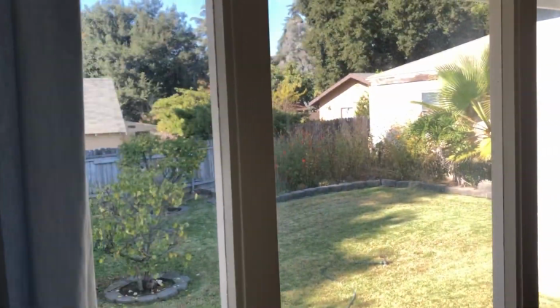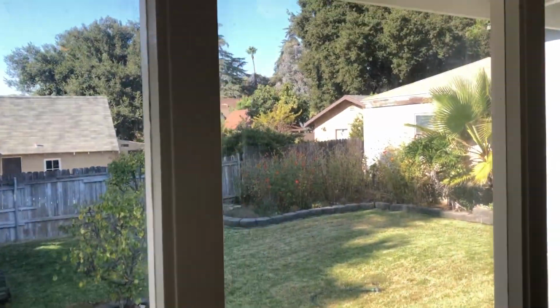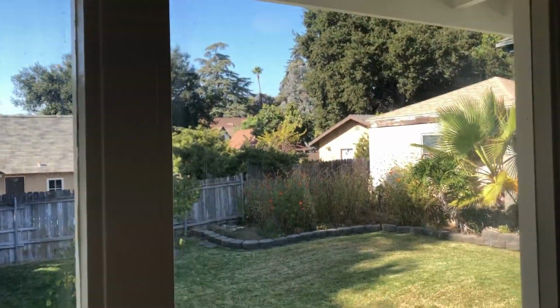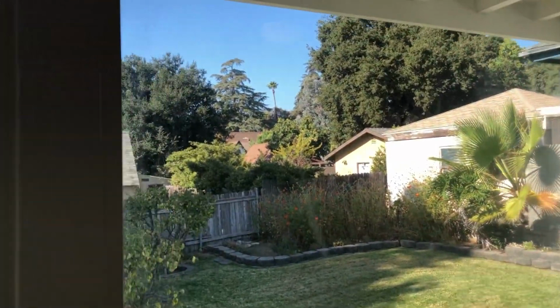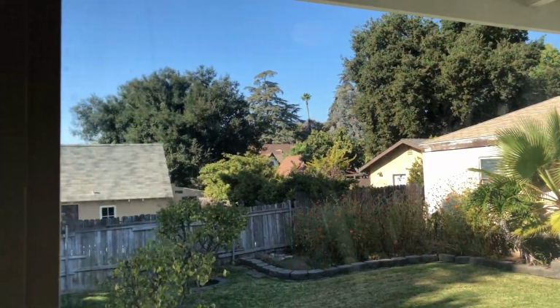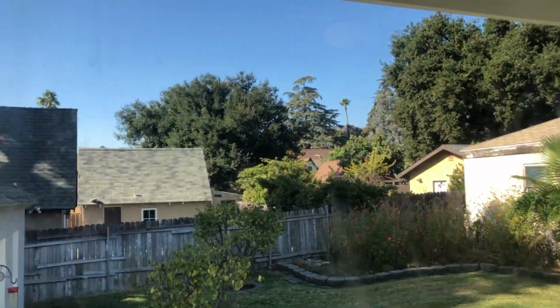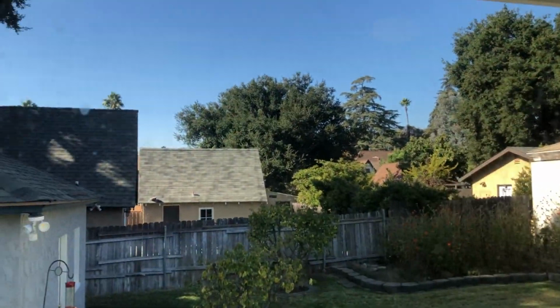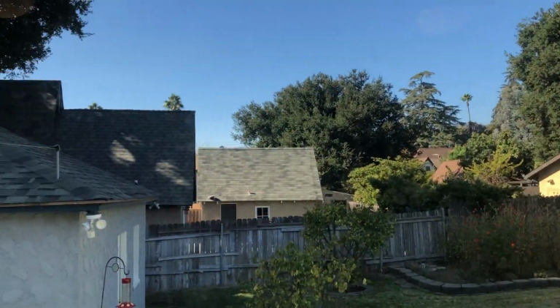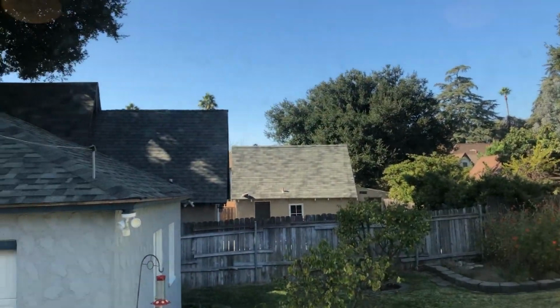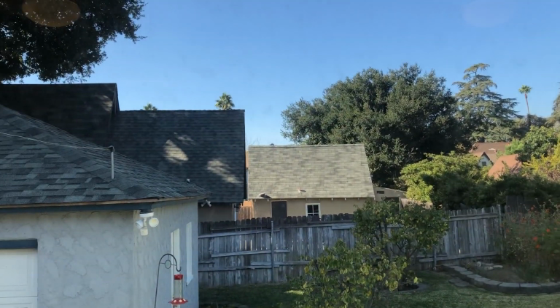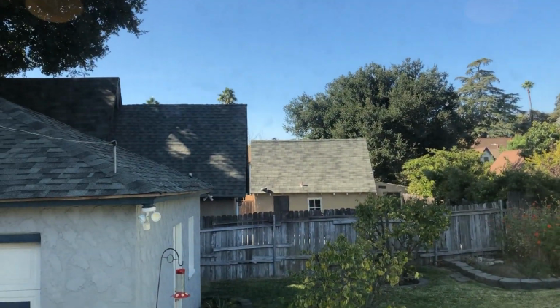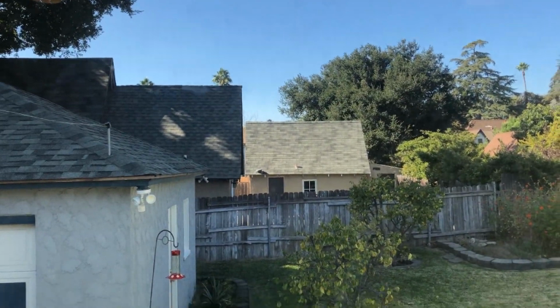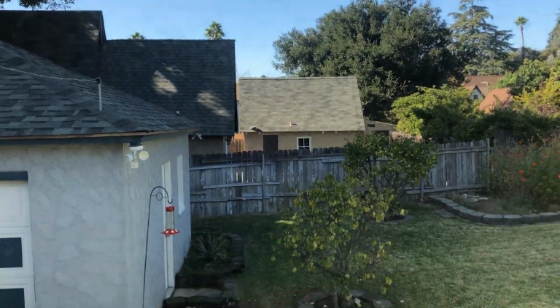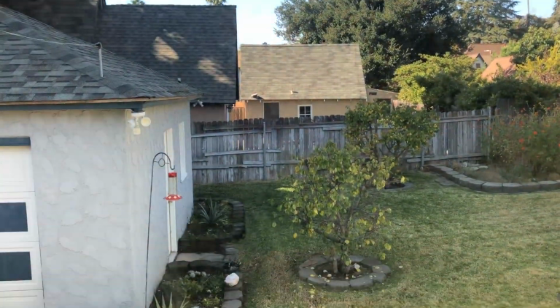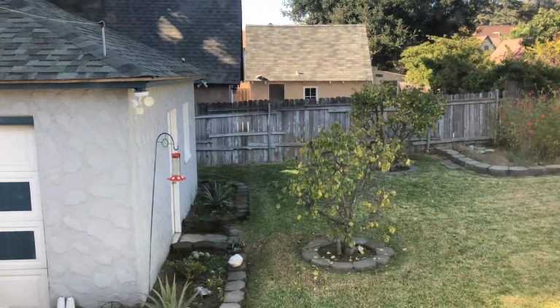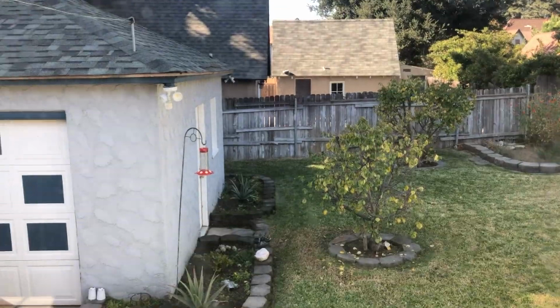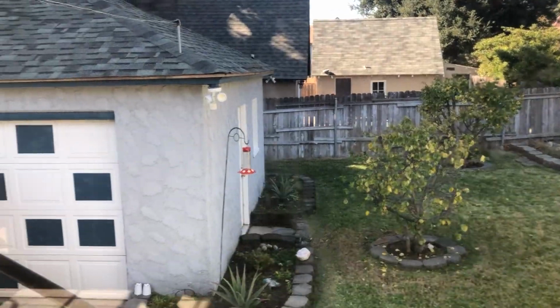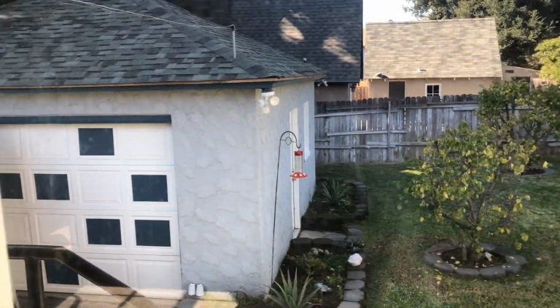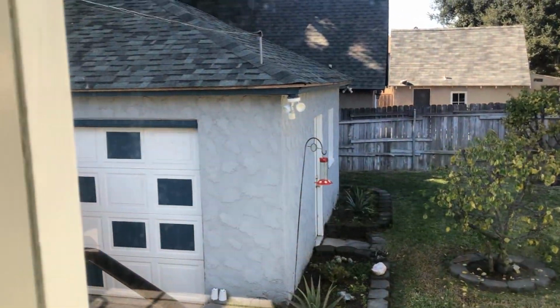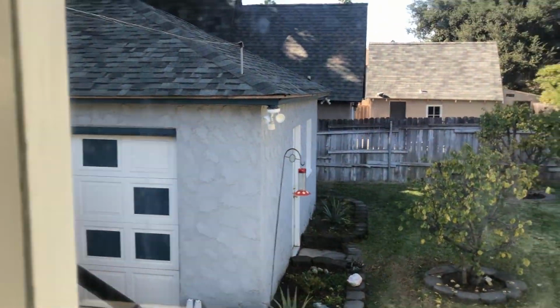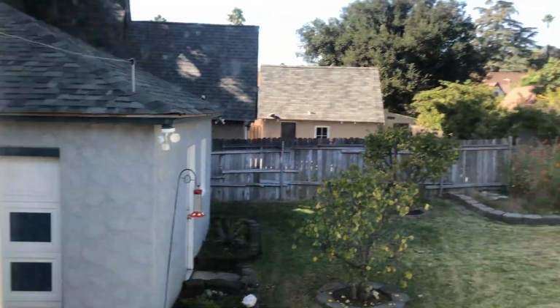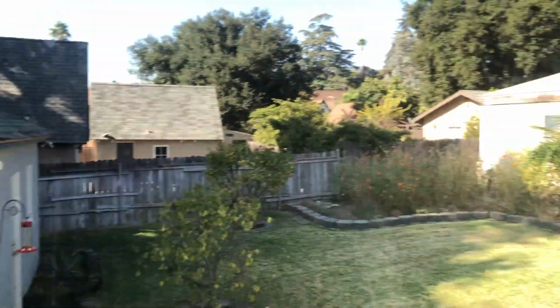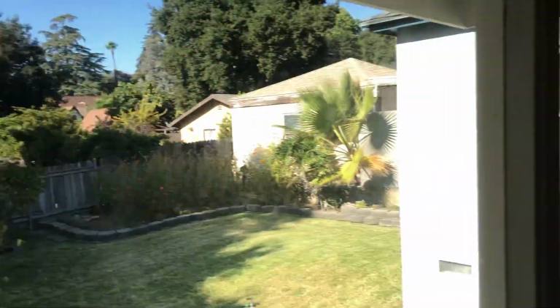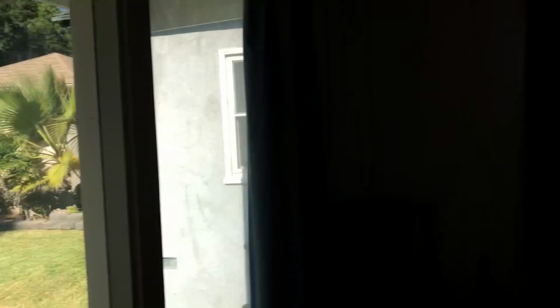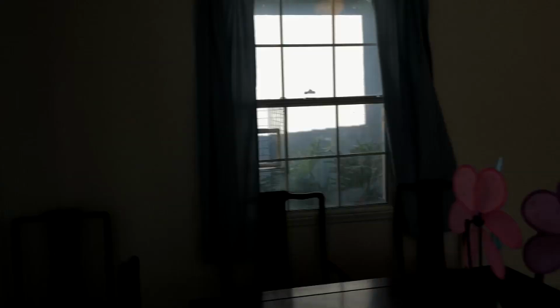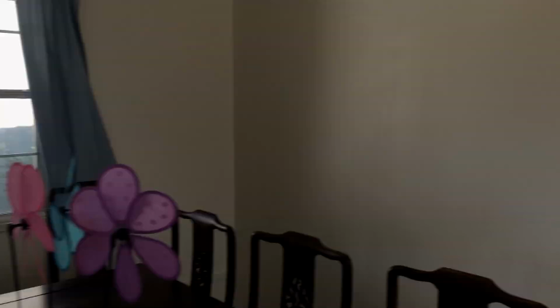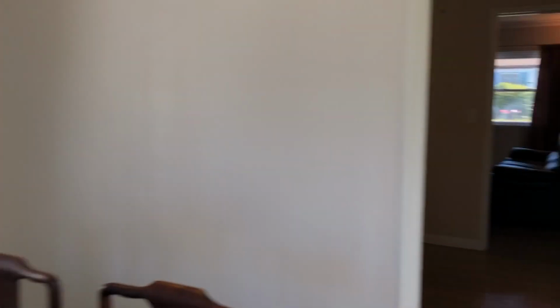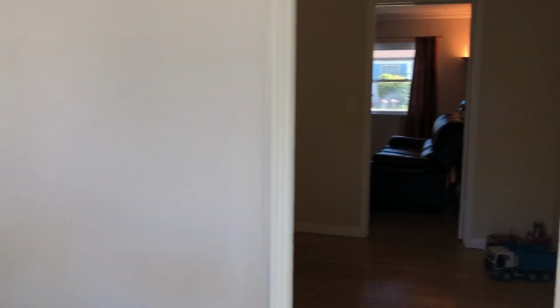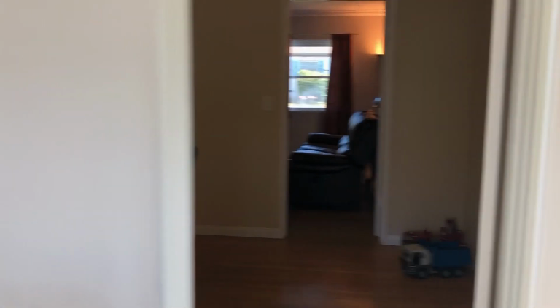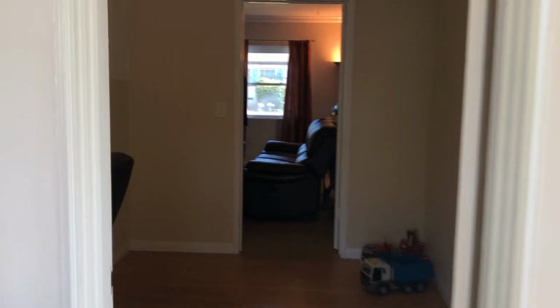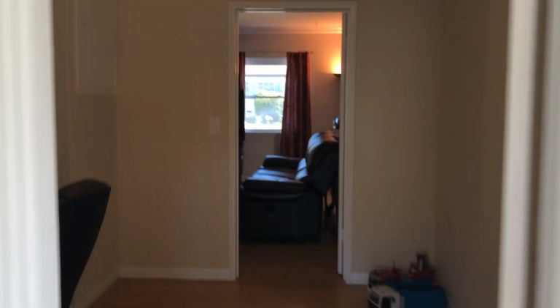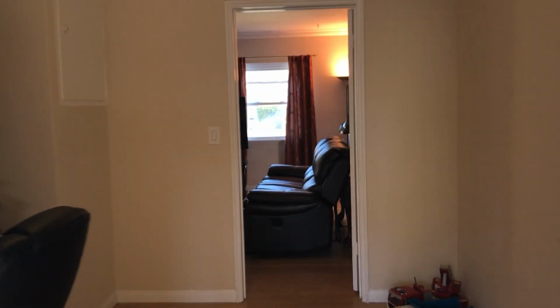Come on over today, Sunday, 1 to 4. It's a great little cottage up against the foothills in Altadena.